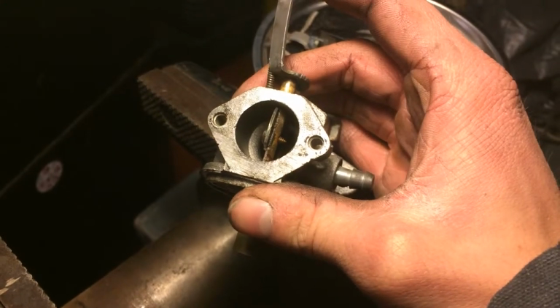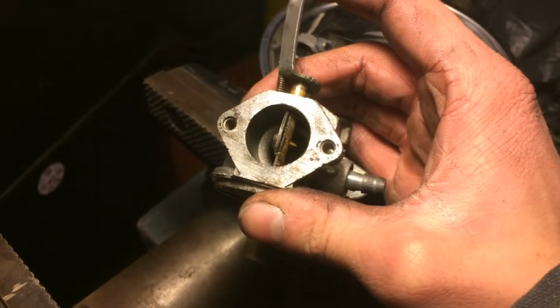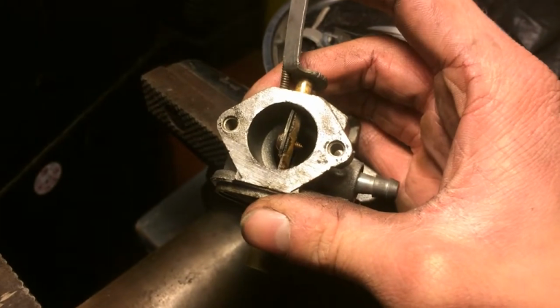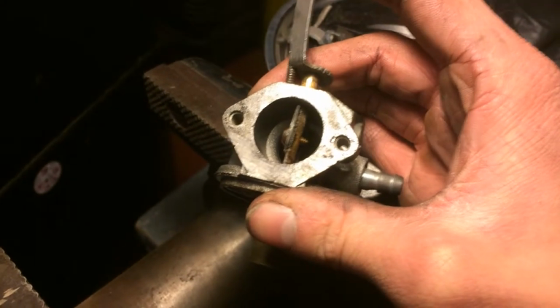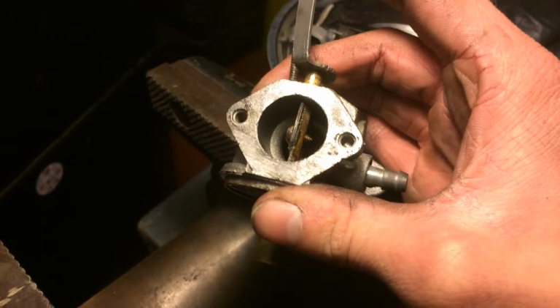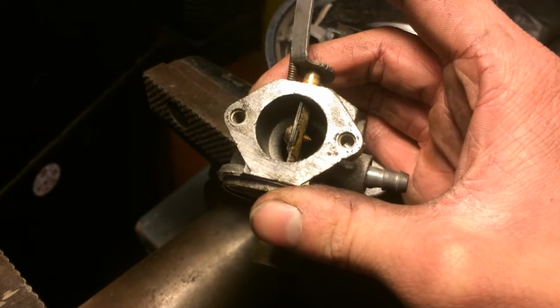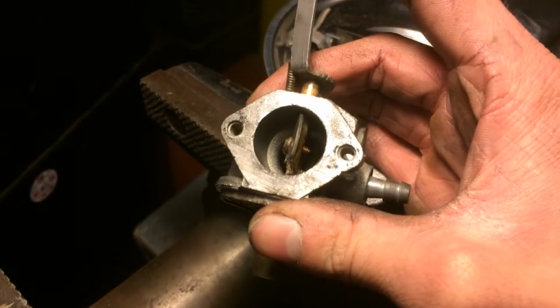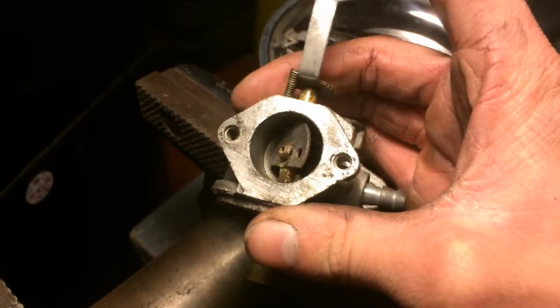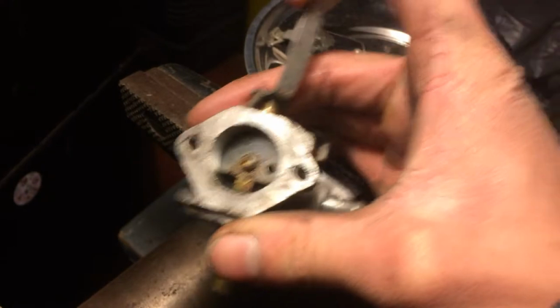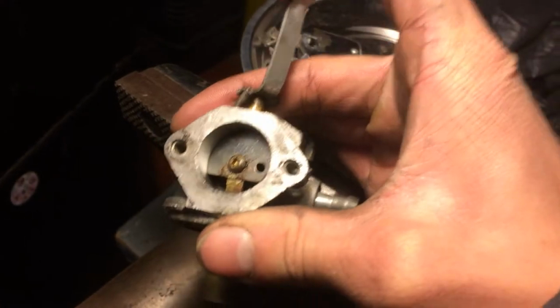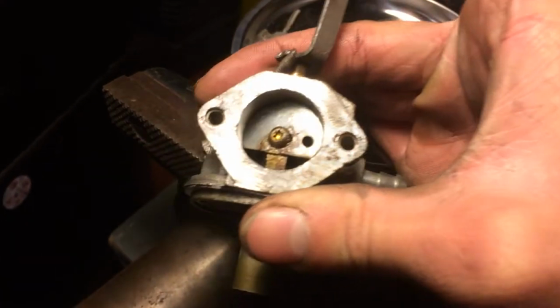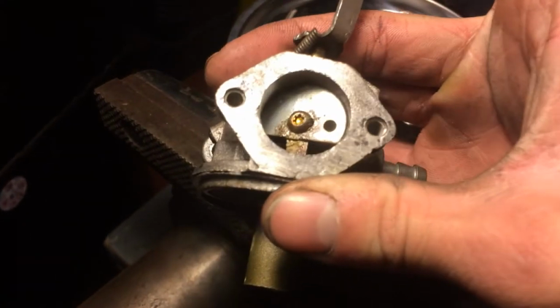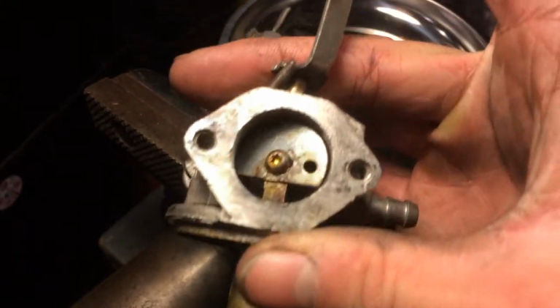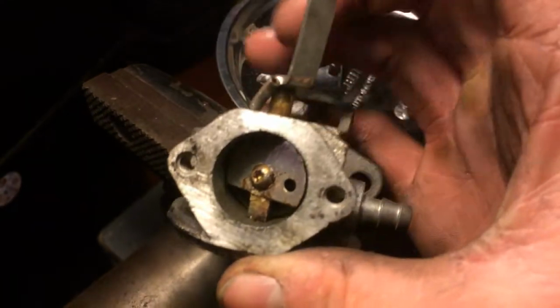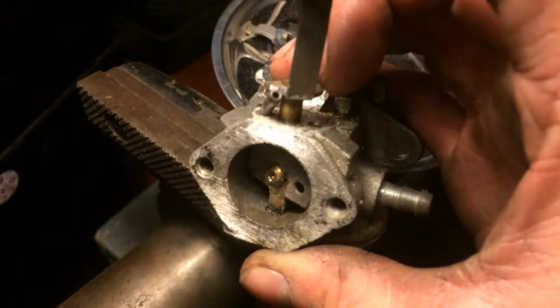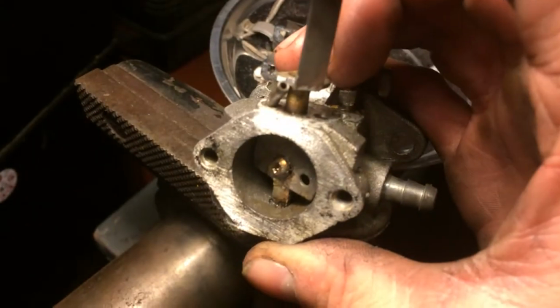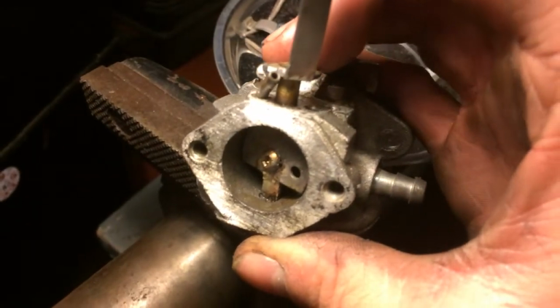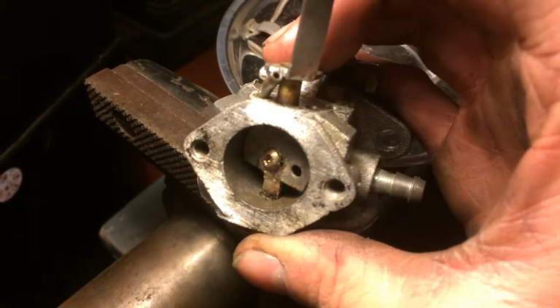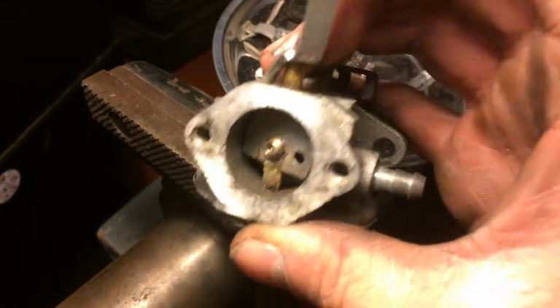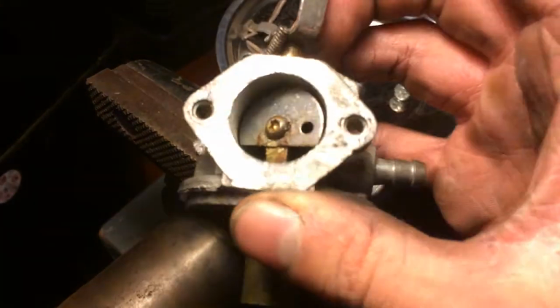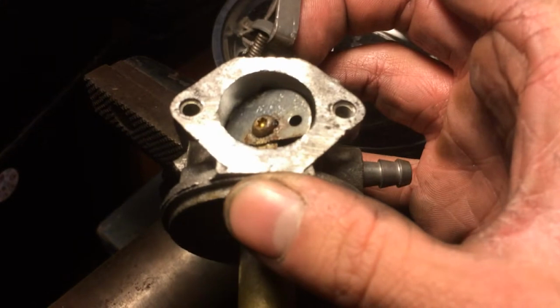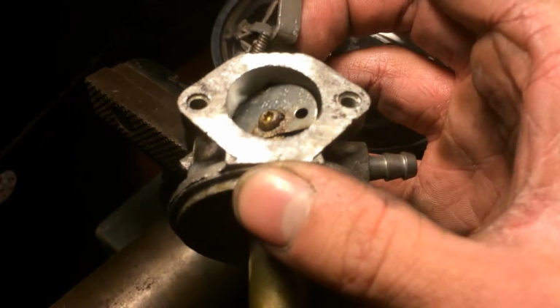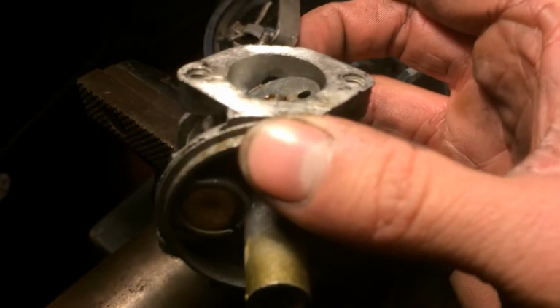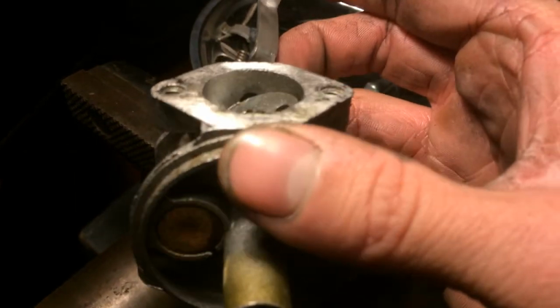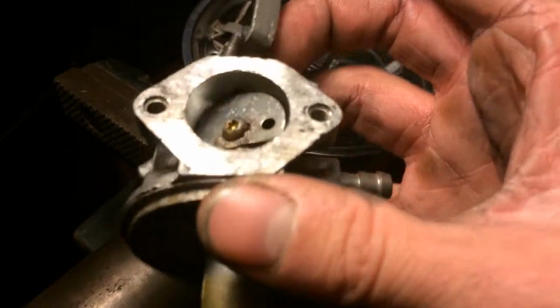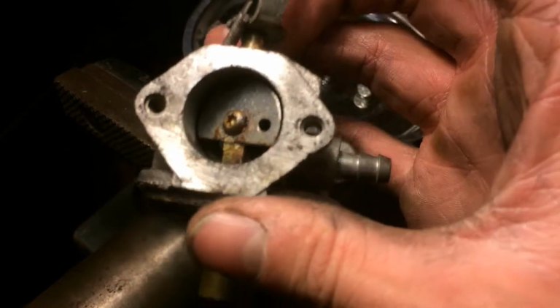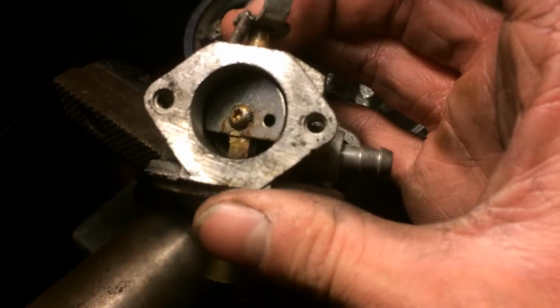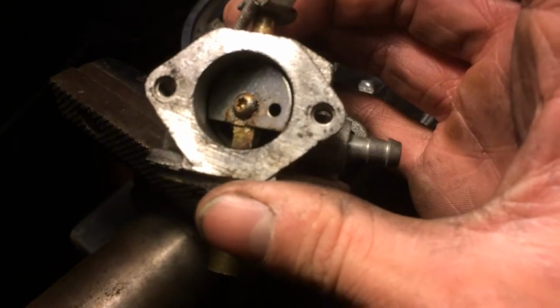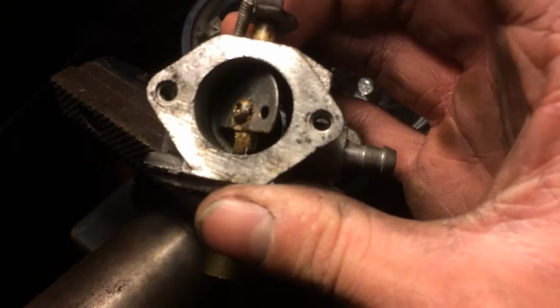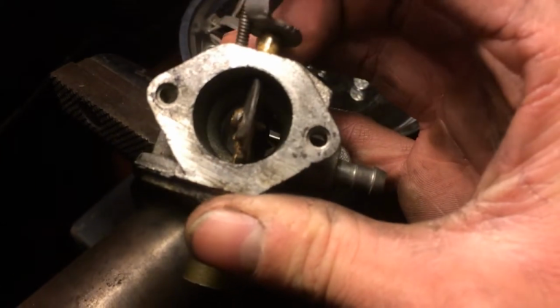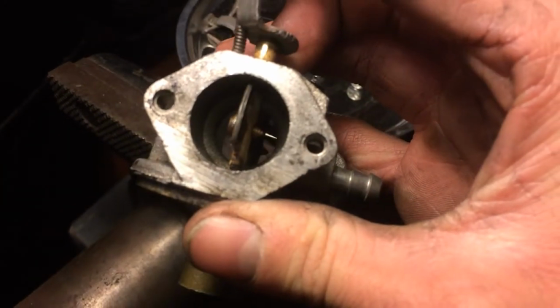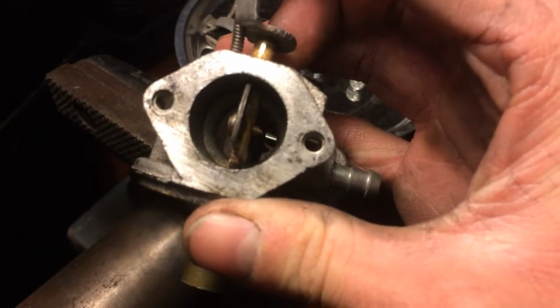It took me a while but I finally got the choke on this Tecumseh carburetor free. I soaked it in gasoline and carburetor cleaner for about two weeks and it still wouldn't budge.